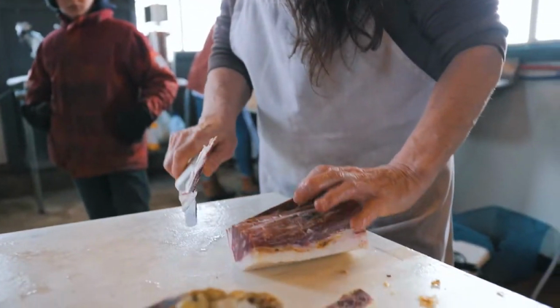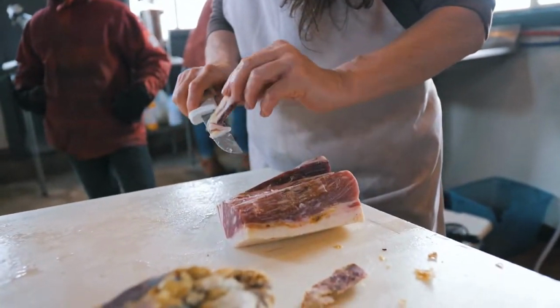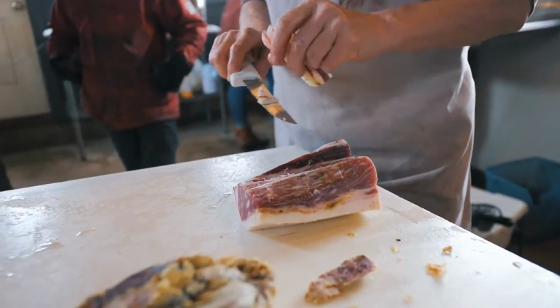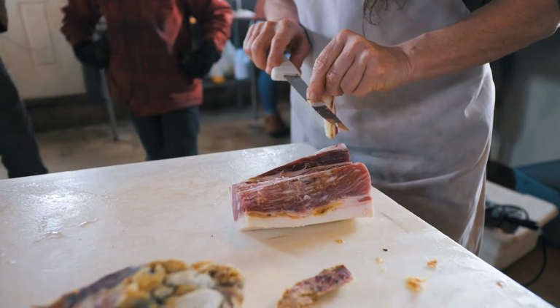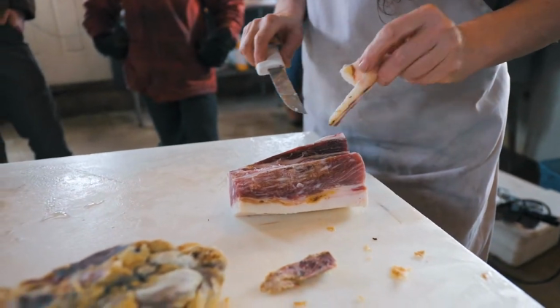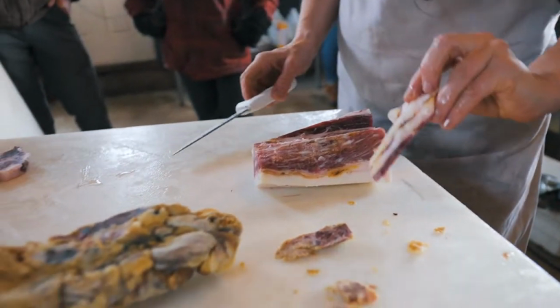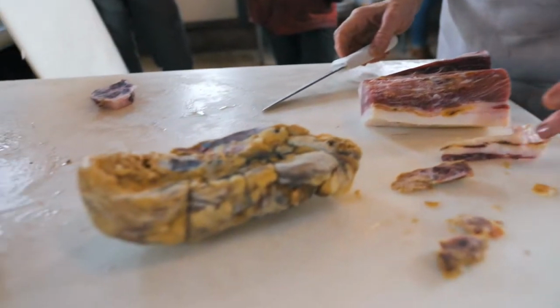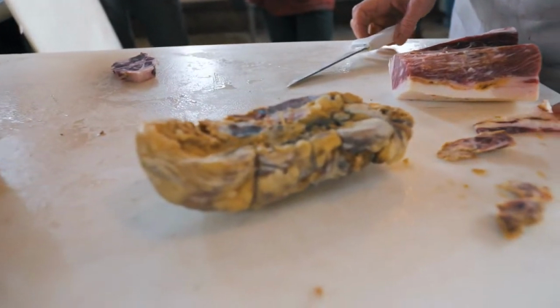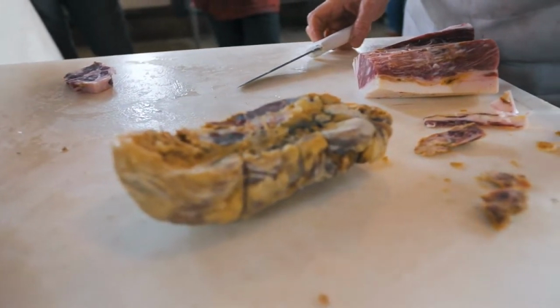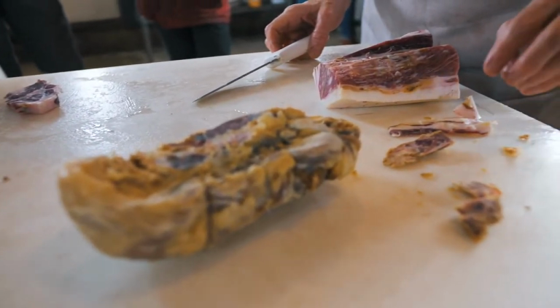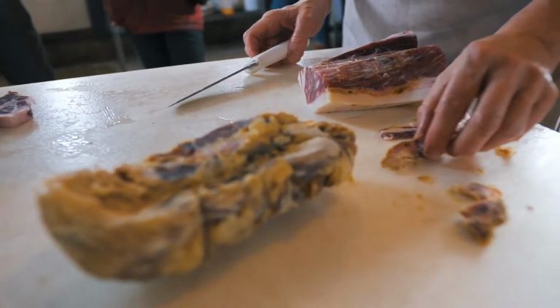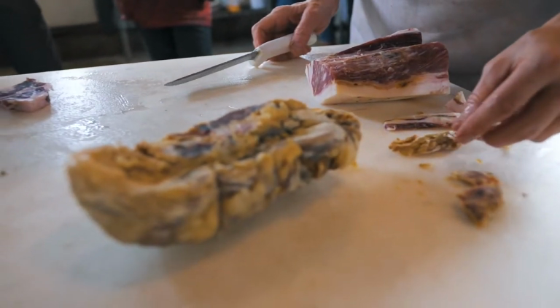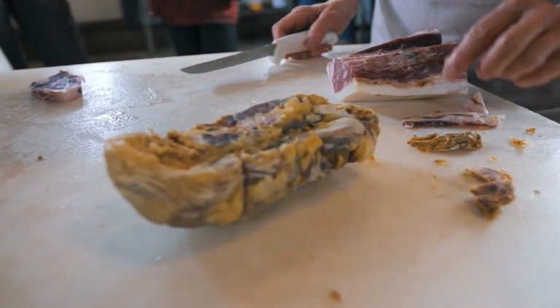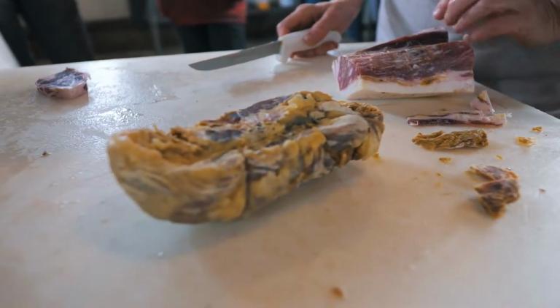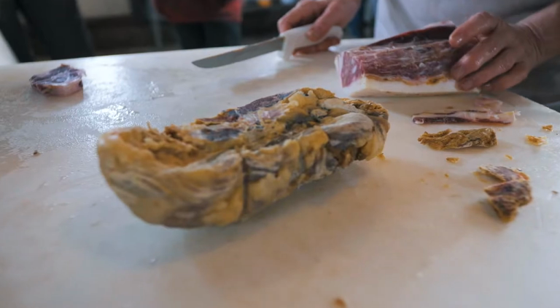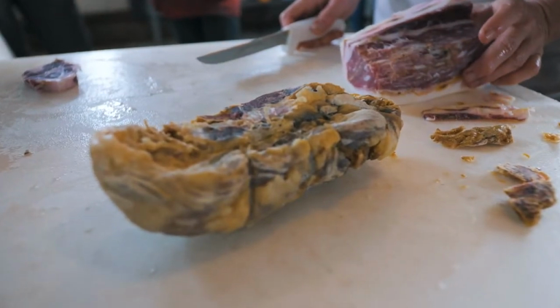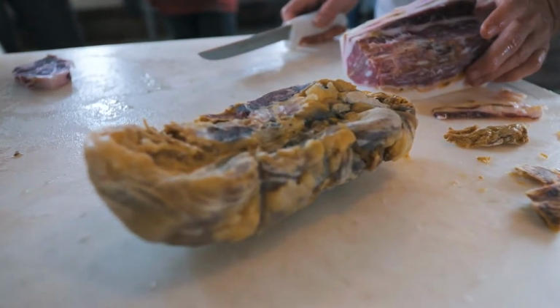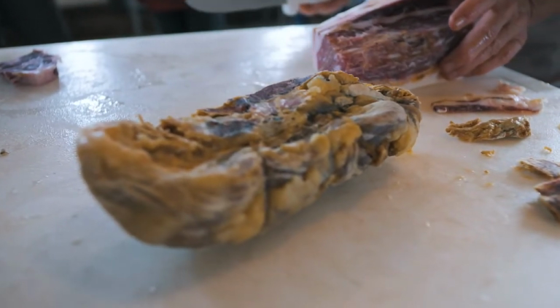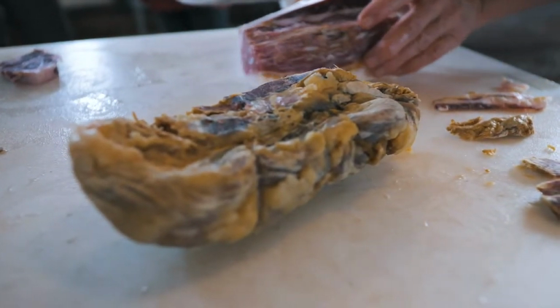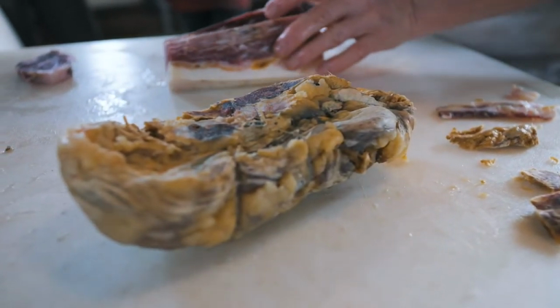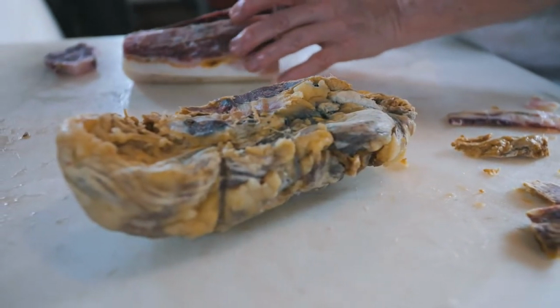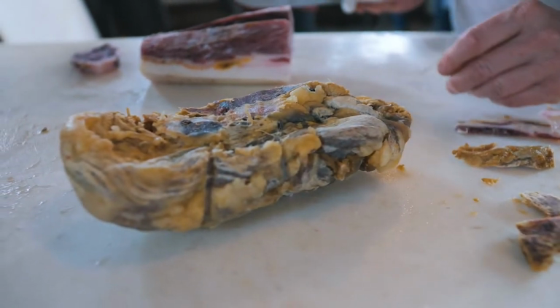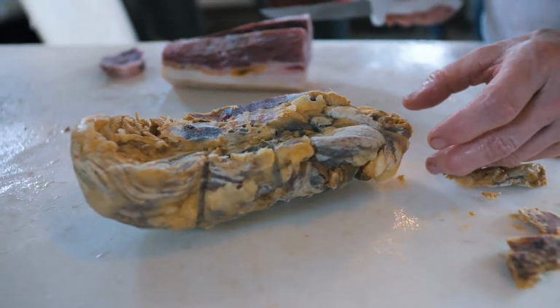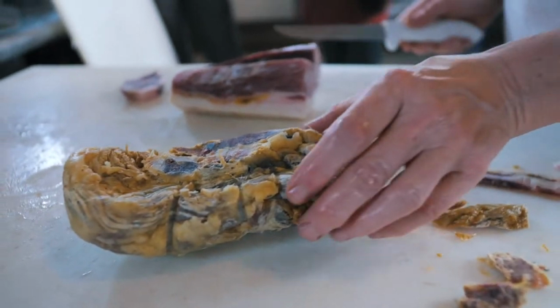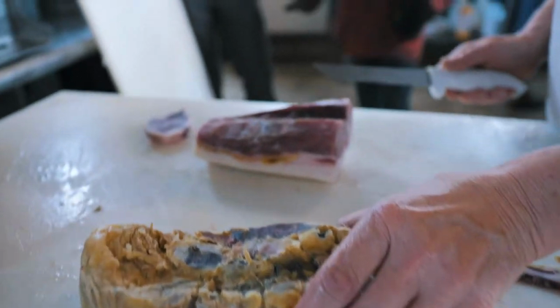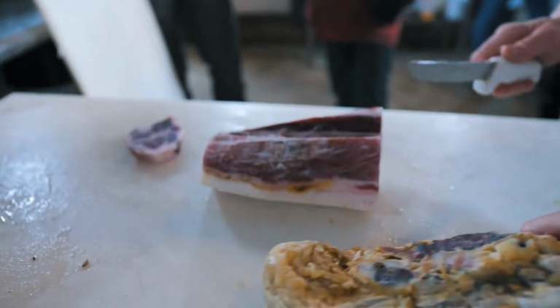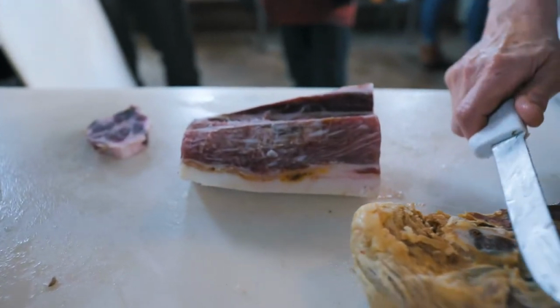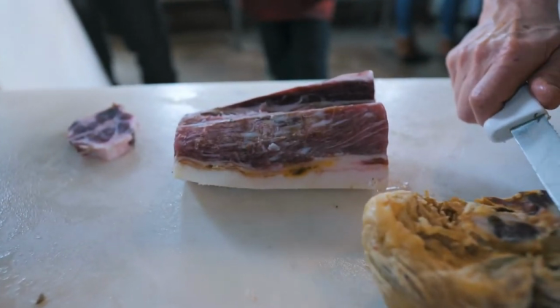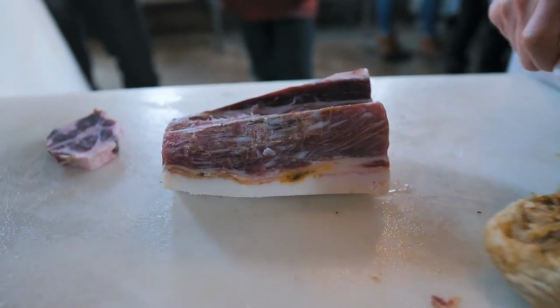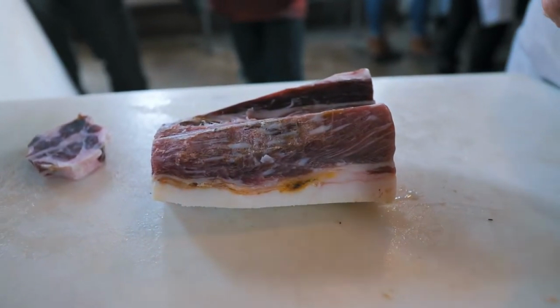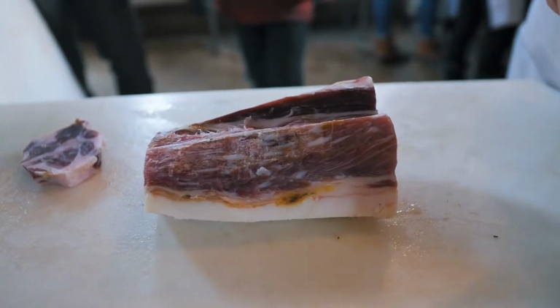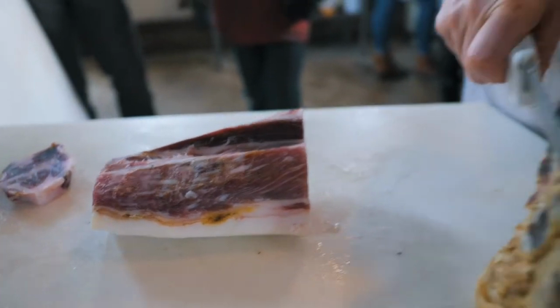So you're trimming all the oxidized stuff — it's just the oxidized crust that develops on the meat as it's aging. That just comes off, and then it looks all nice like this and then goes on the slicer.